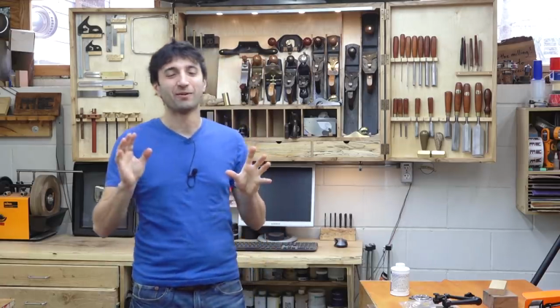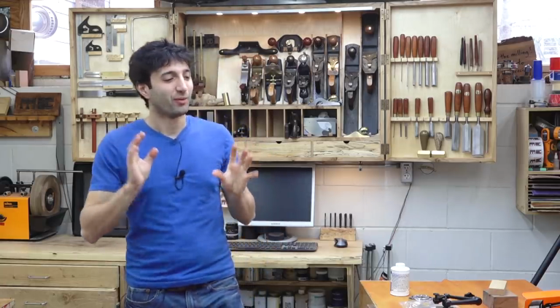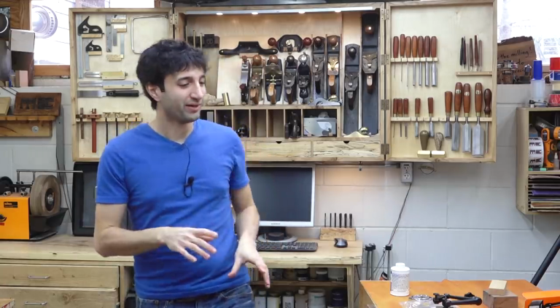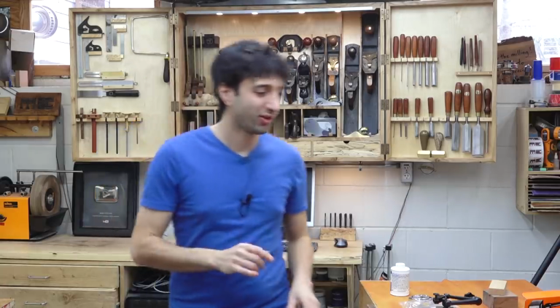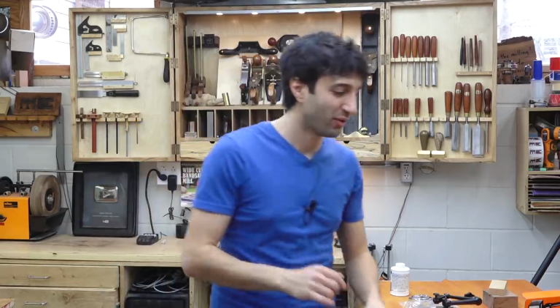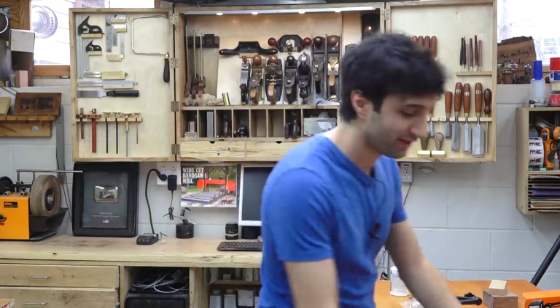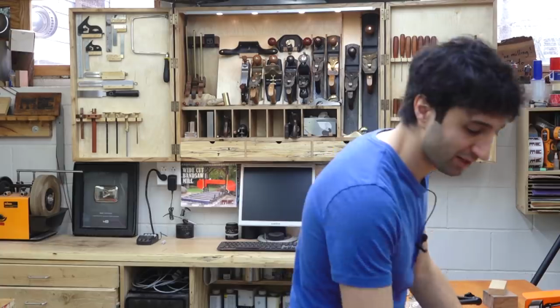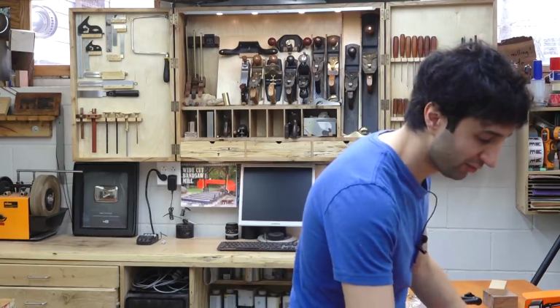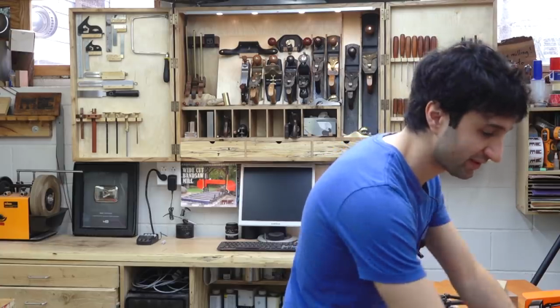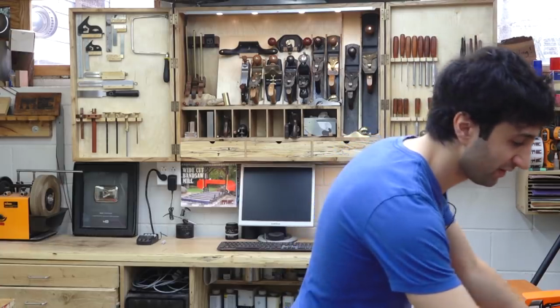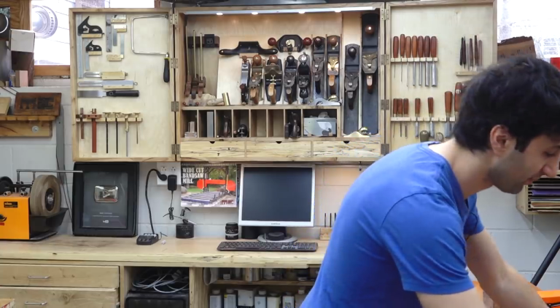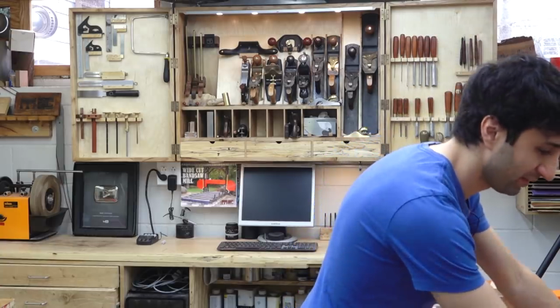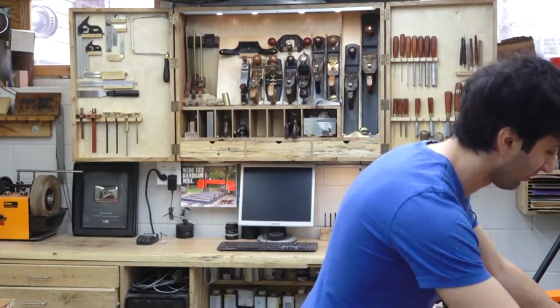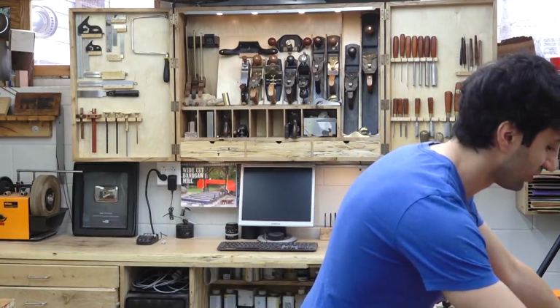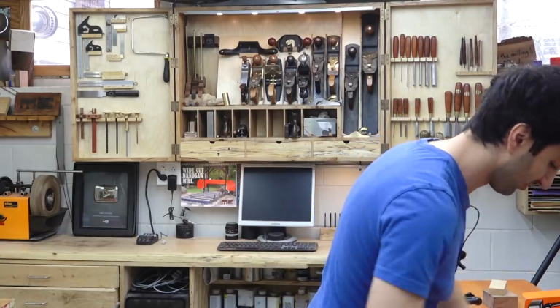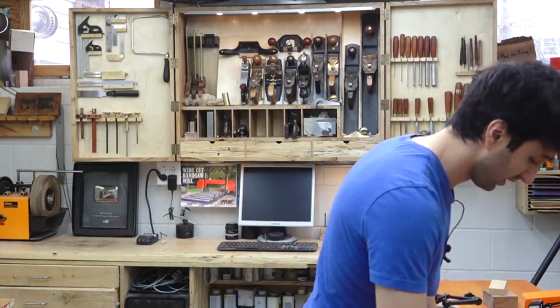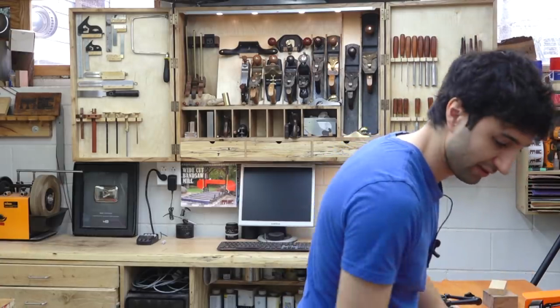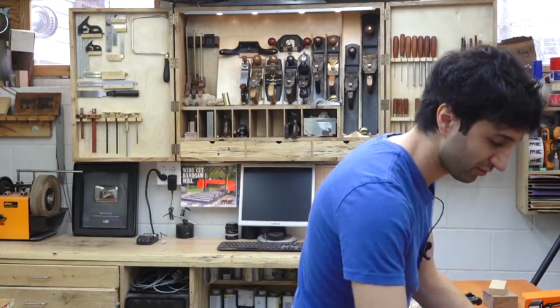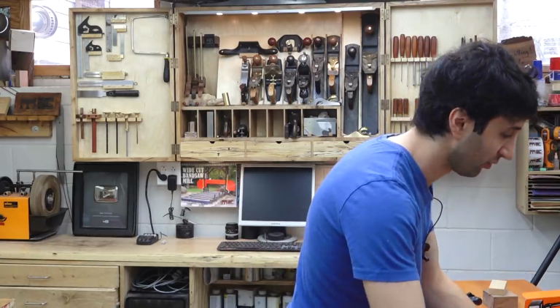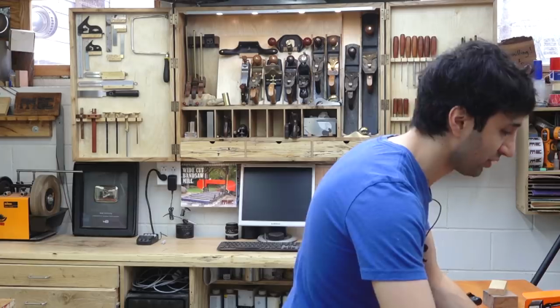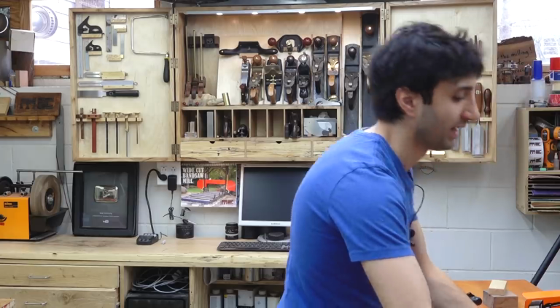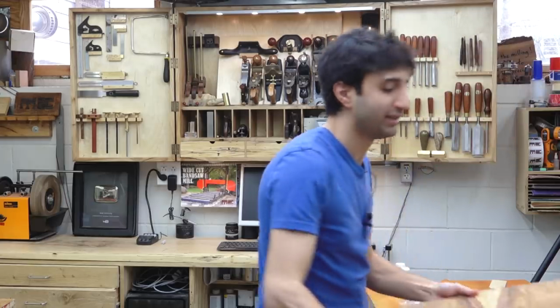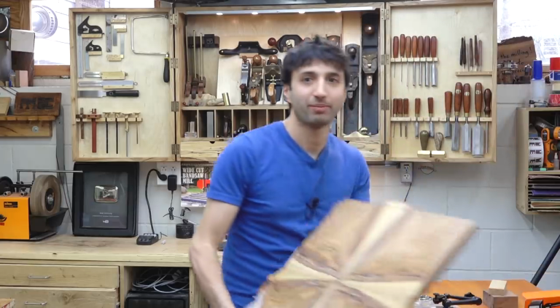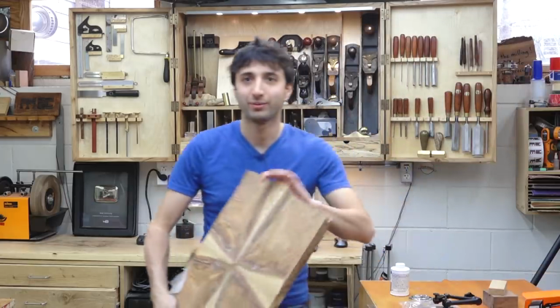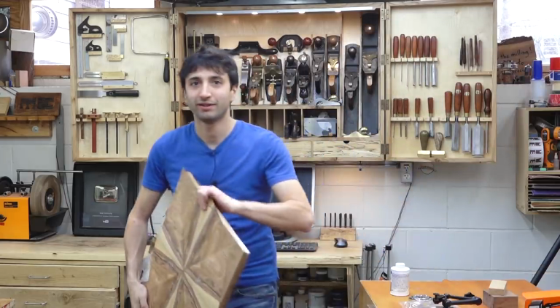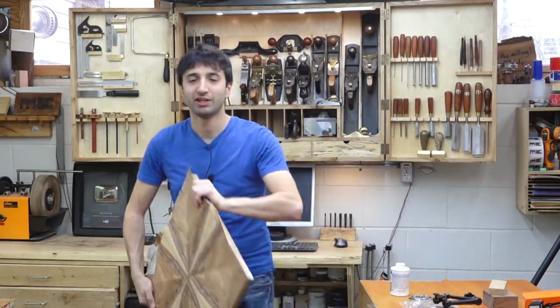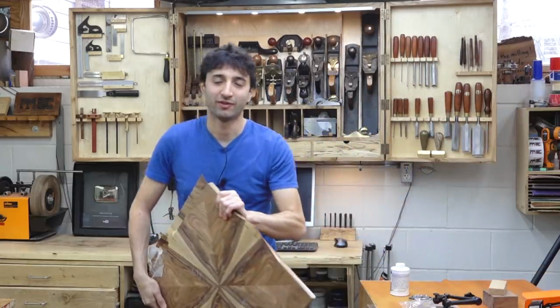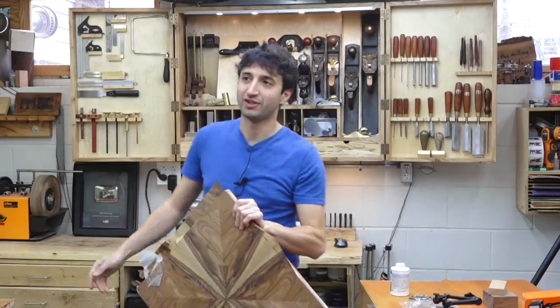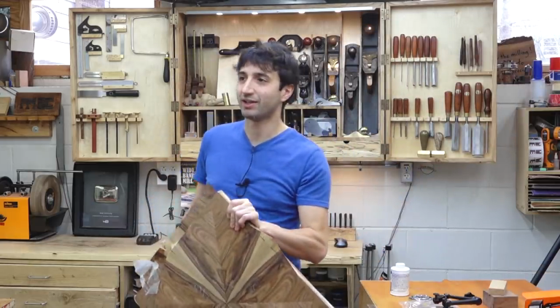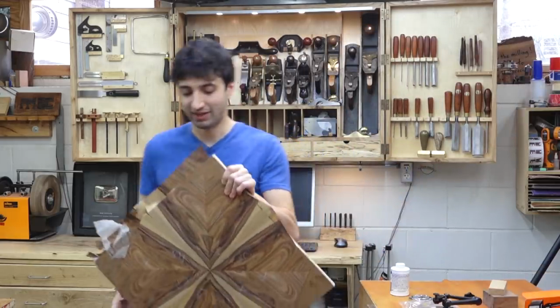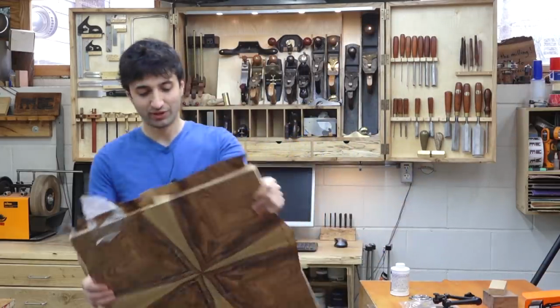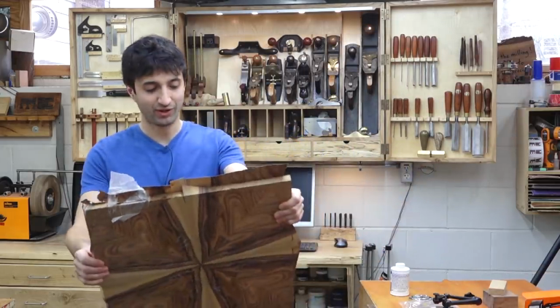While the show was going on, Scott Grove was in town and he was a judge for this year's Northern Woods show. He stopped by and we did a little bit of a veneering demonstration video.